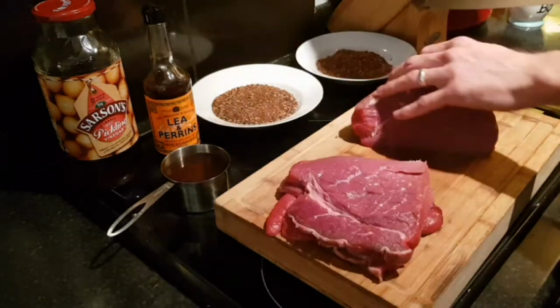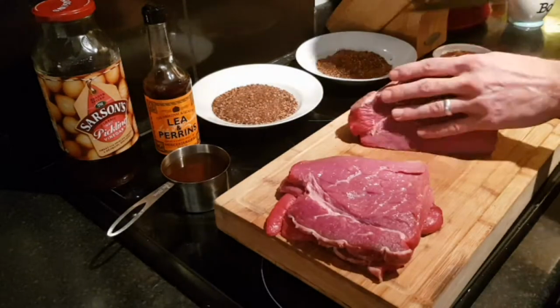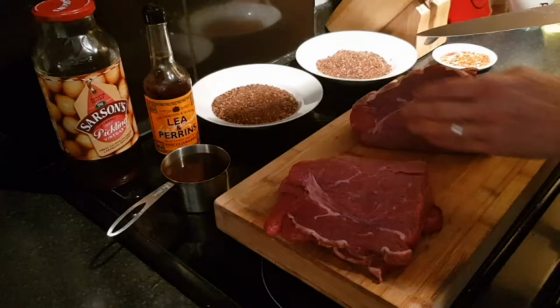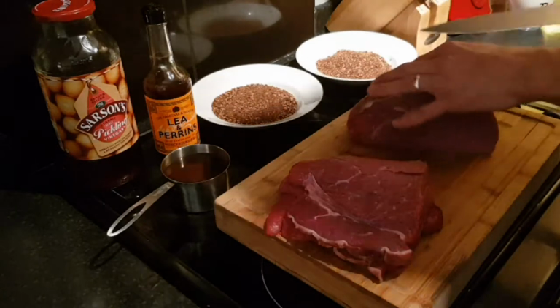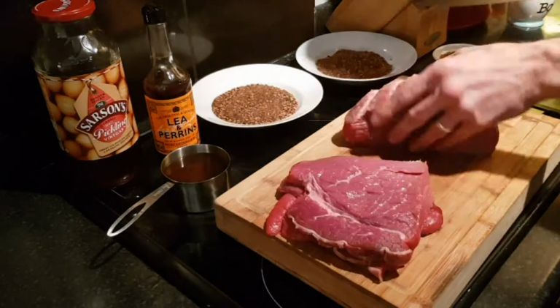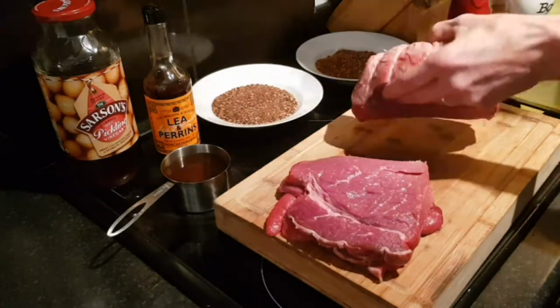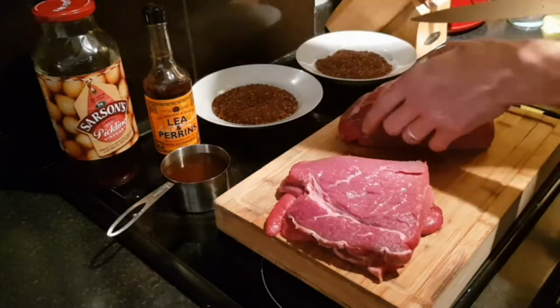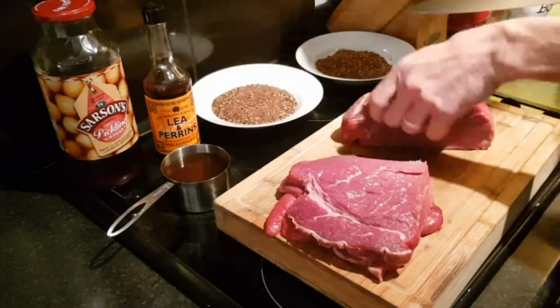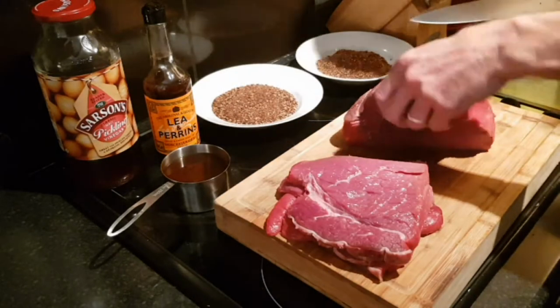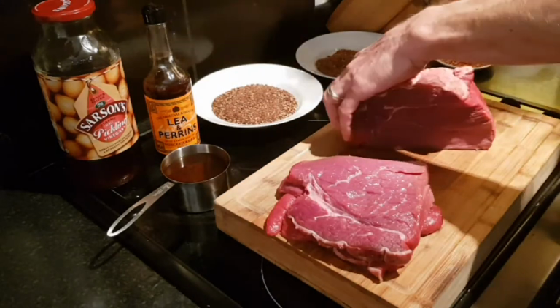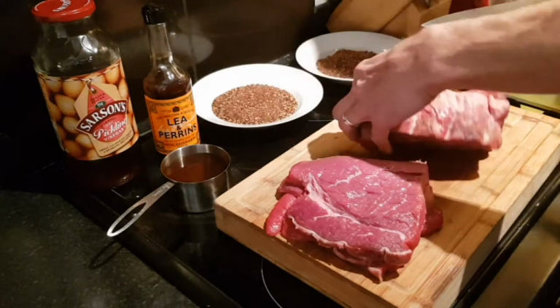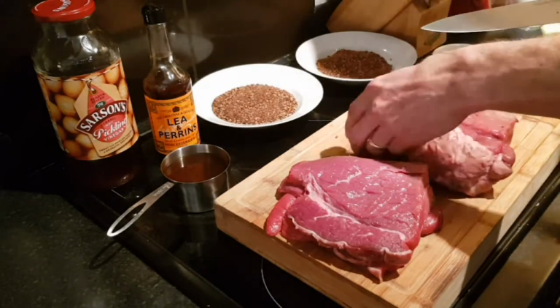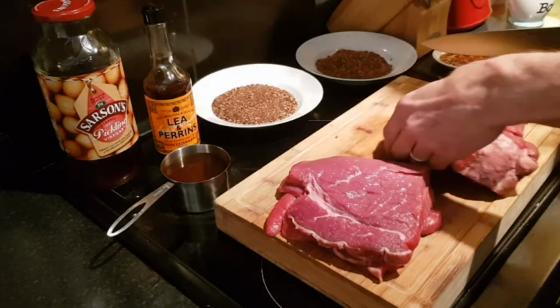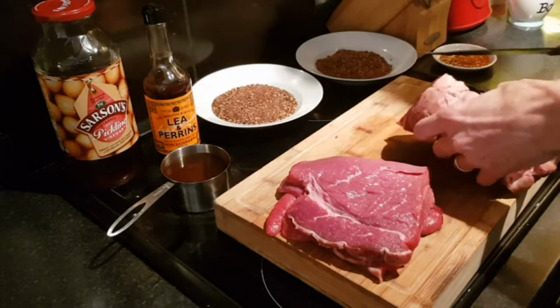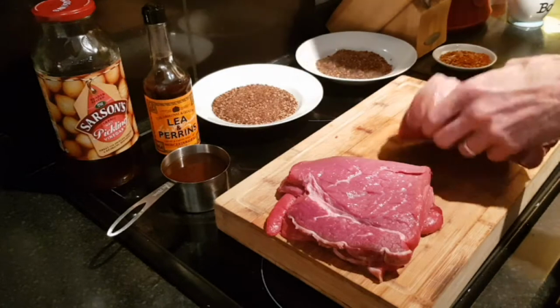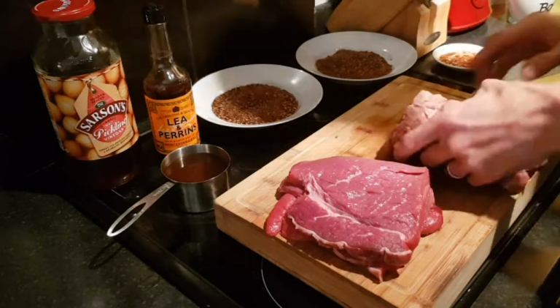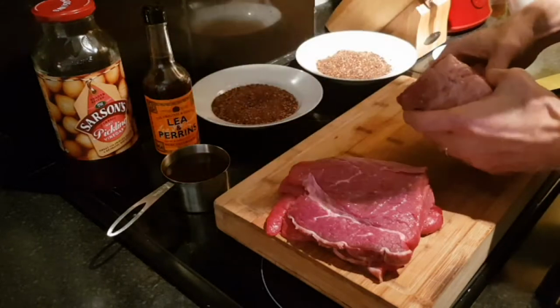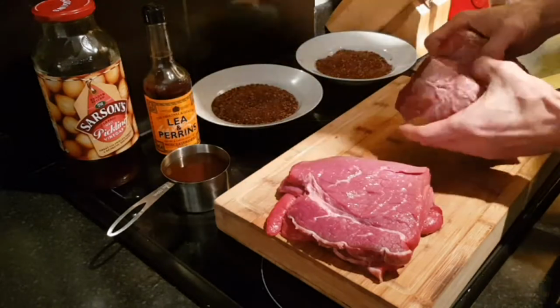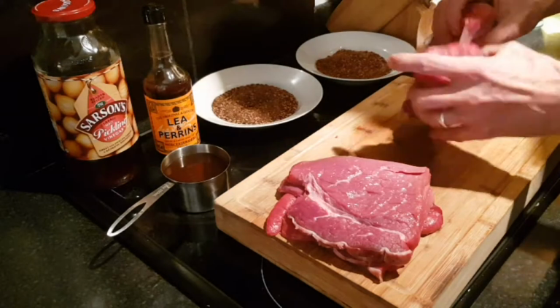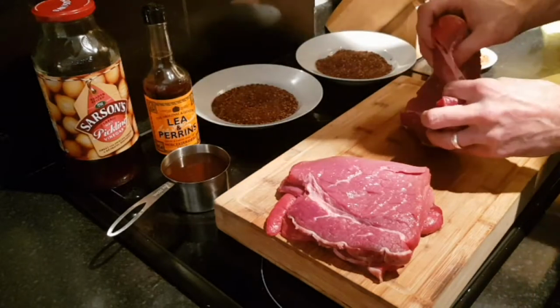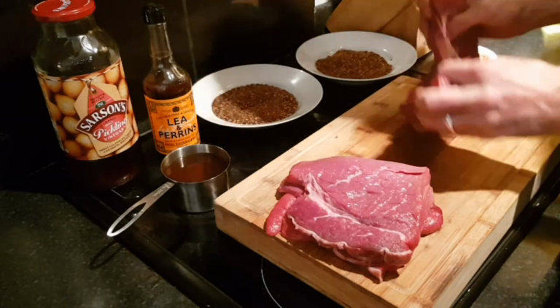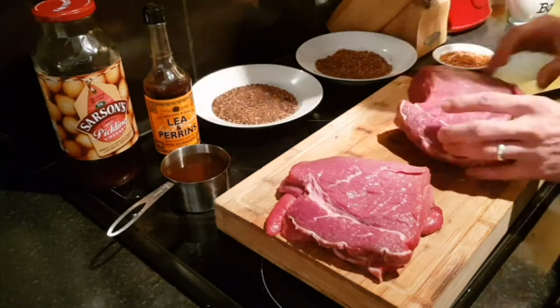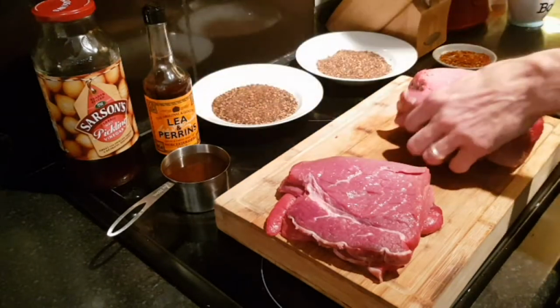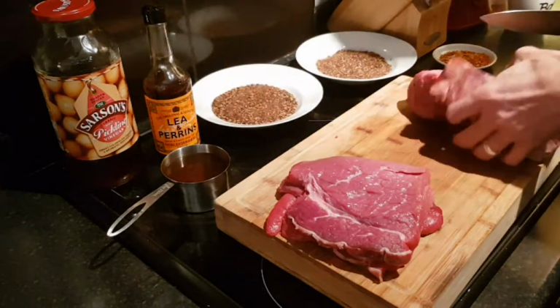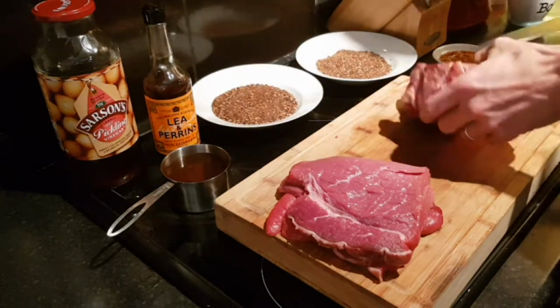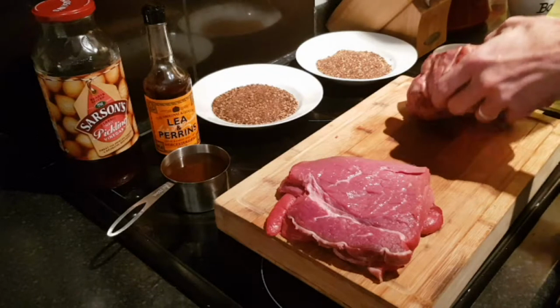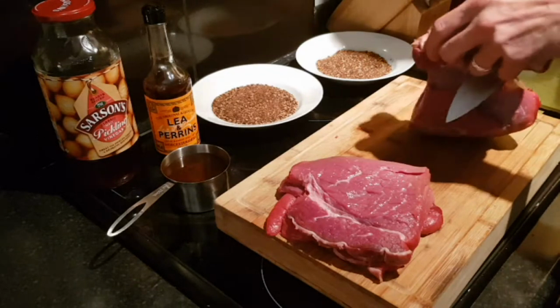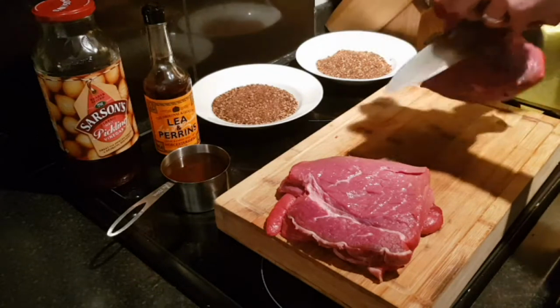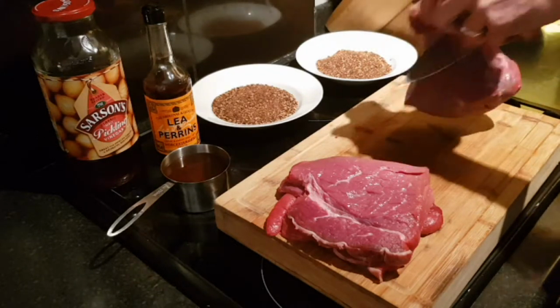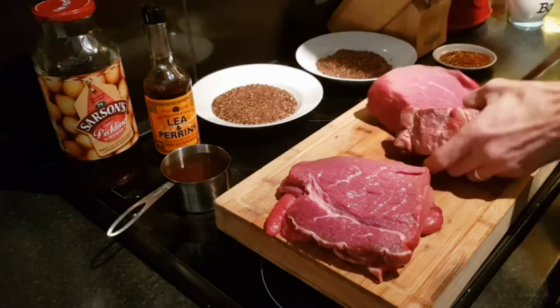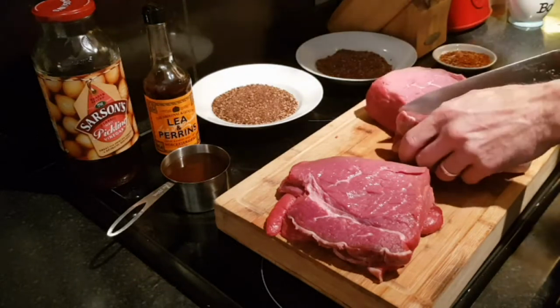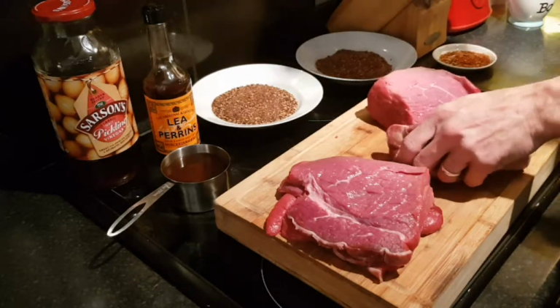I bought my spice mix a year or so ago and it lasts pretty well — it depends how much Biltong you make, to be honest. Or you can make your own, but there are plenty of places you can buy it online.